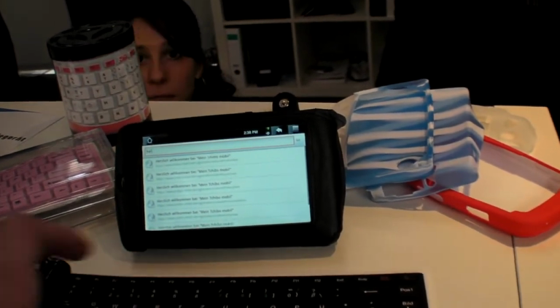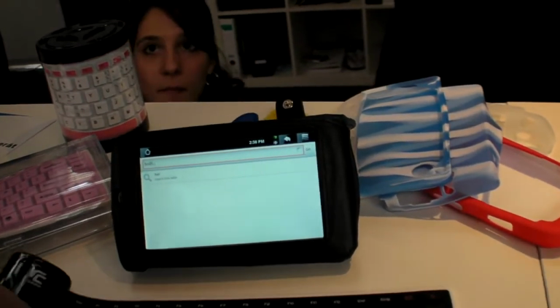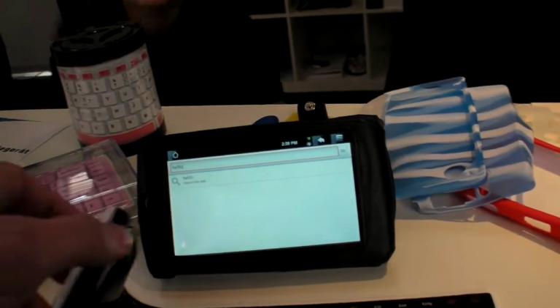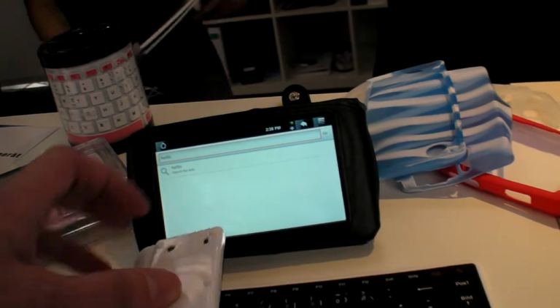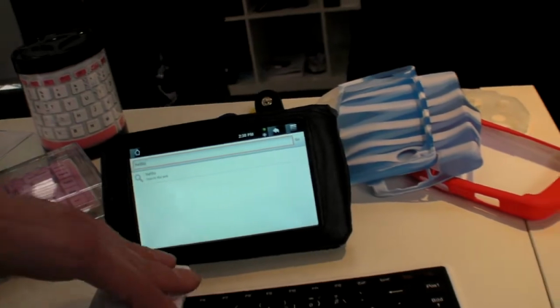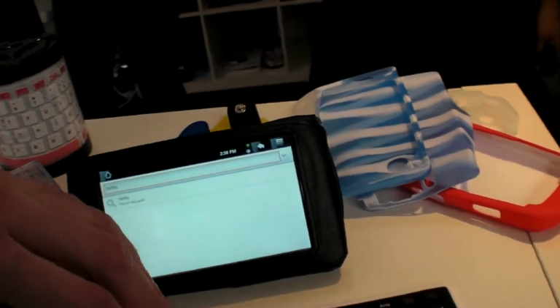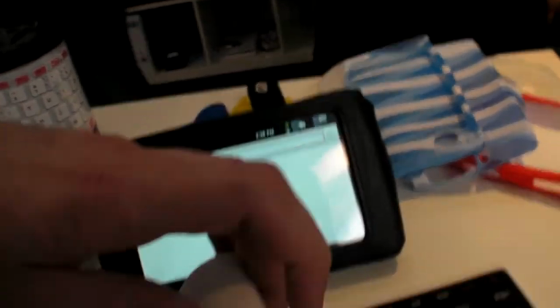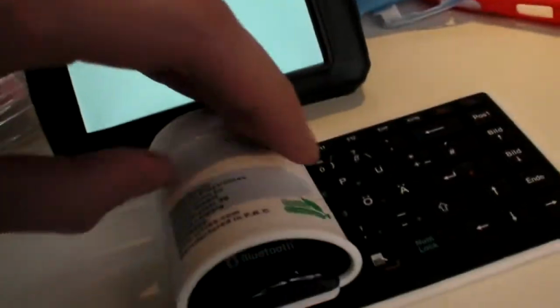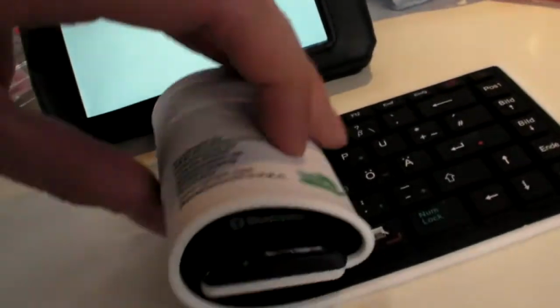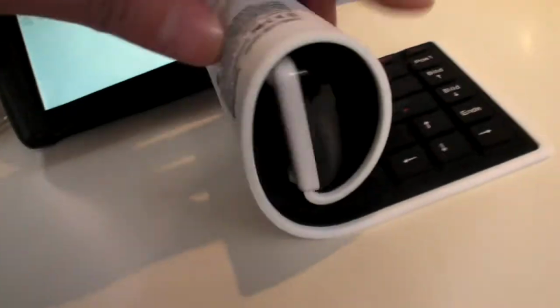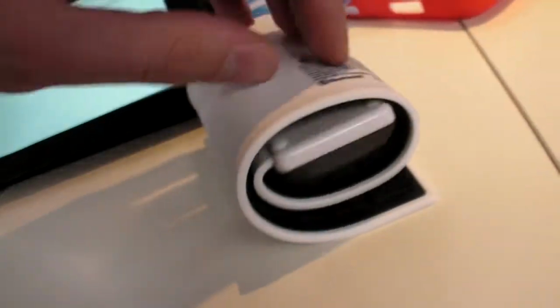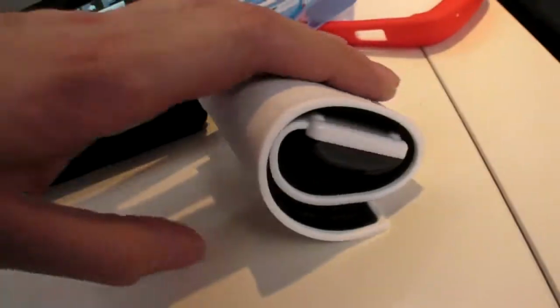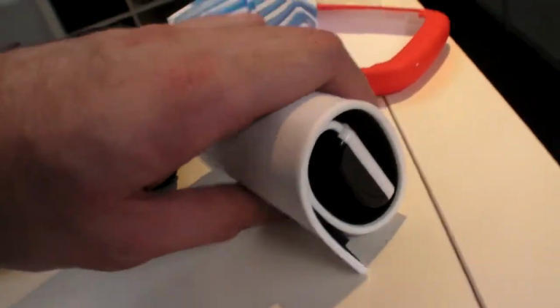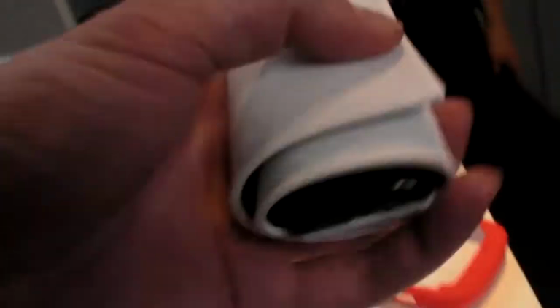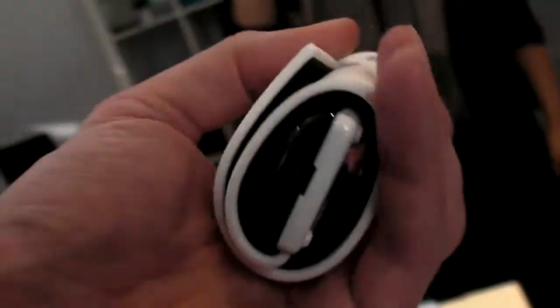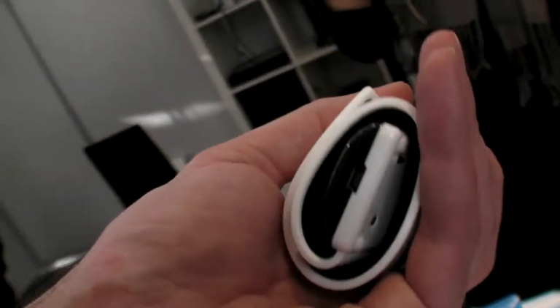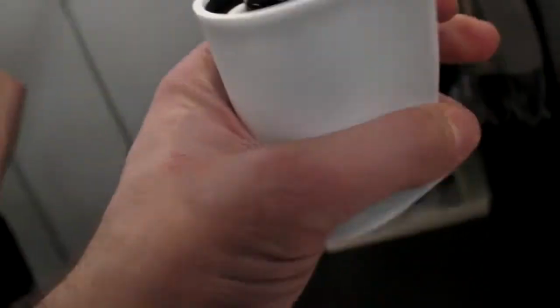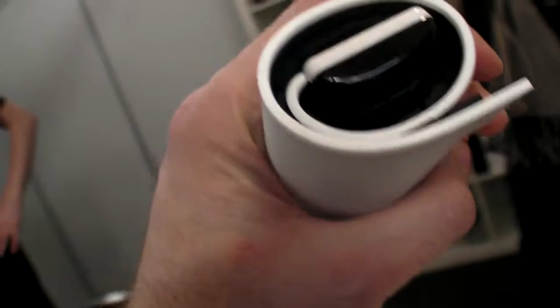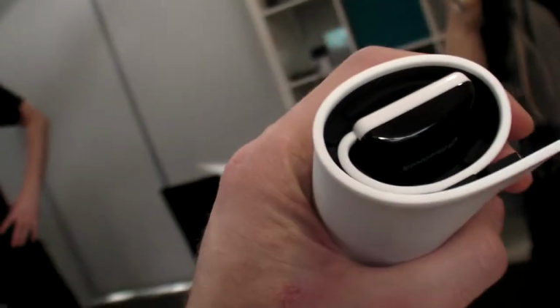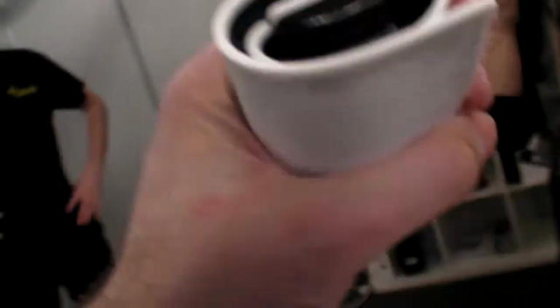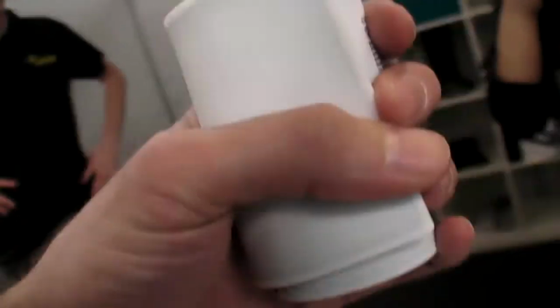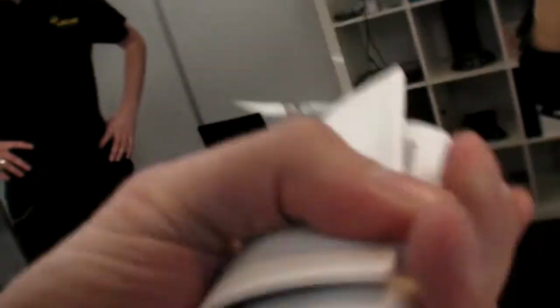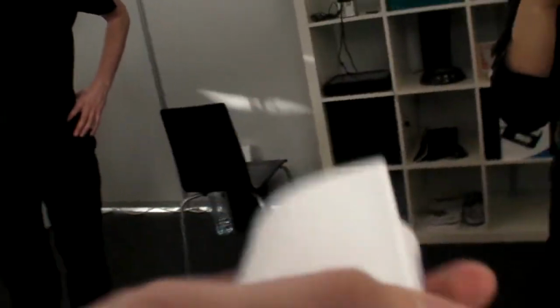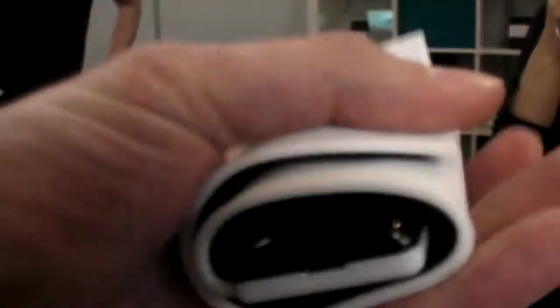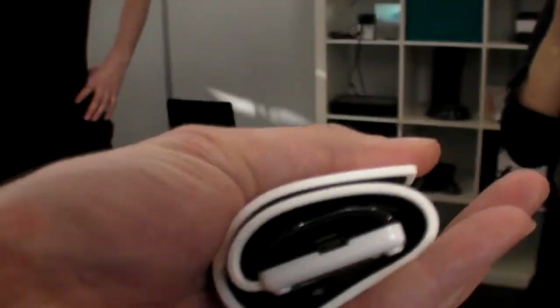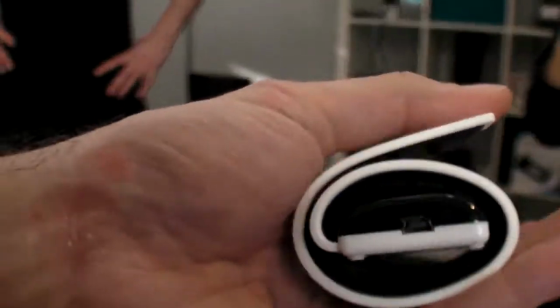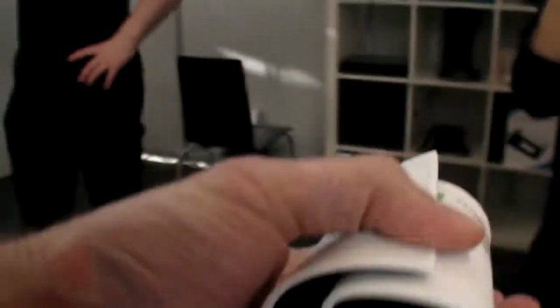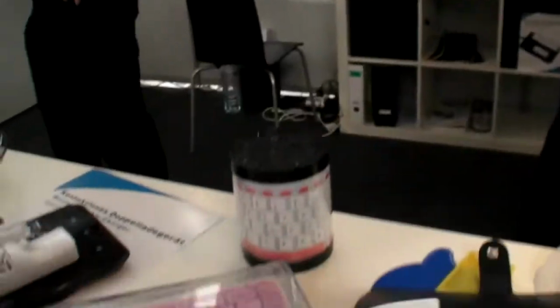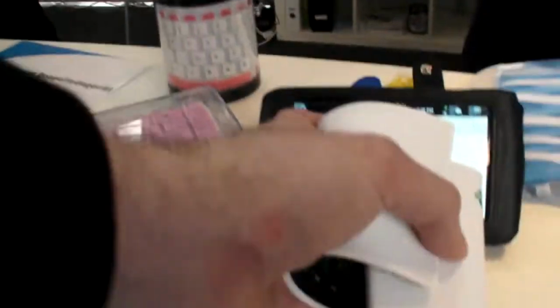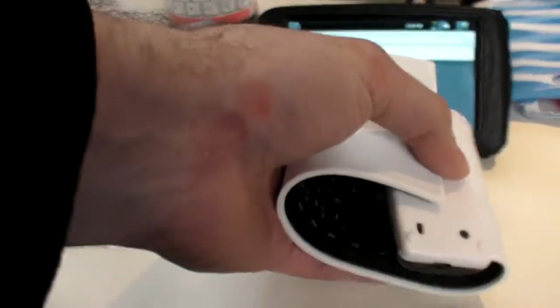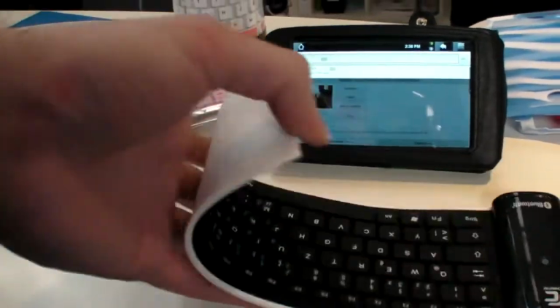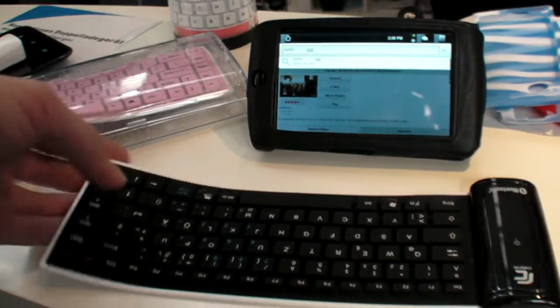You've got this keyboard — you can roll it up. It doesn't break. If you roll it up like this, it's fine. You can put it in your pocket and it's going to work. Then you can put it back like this.